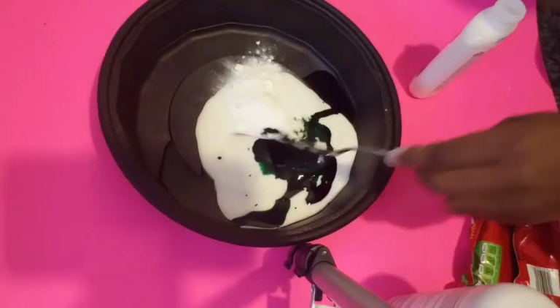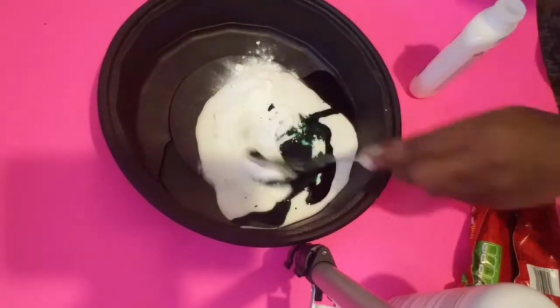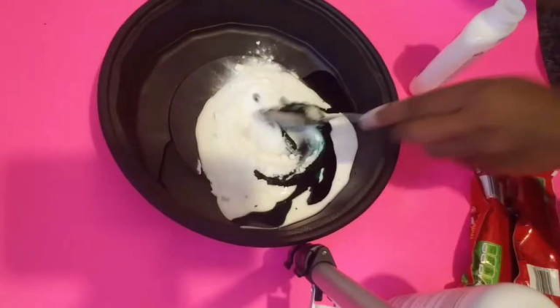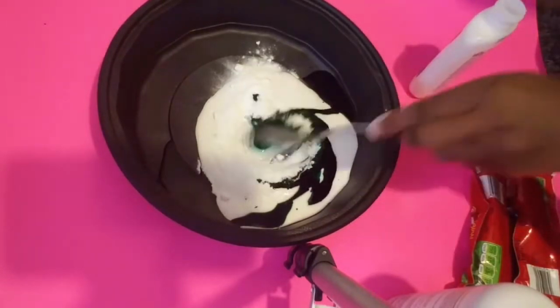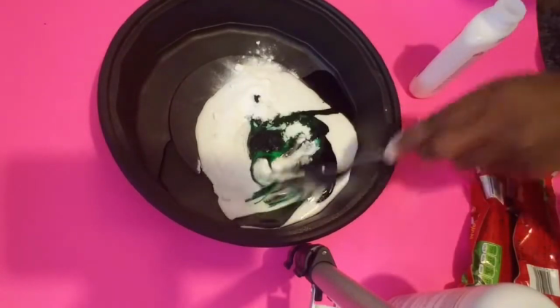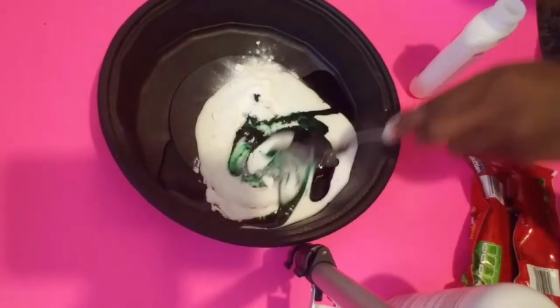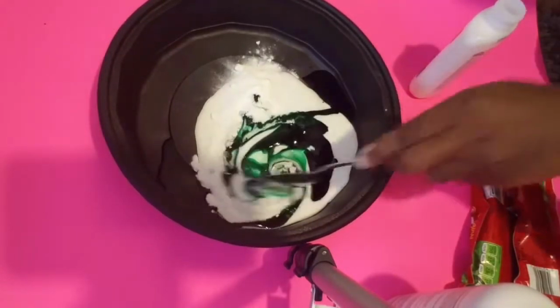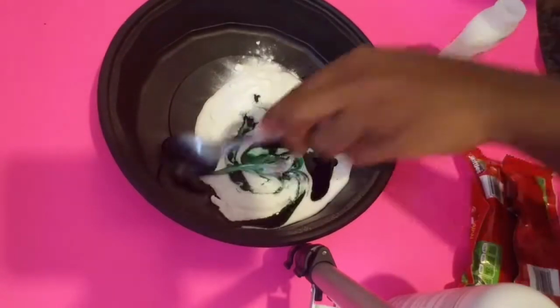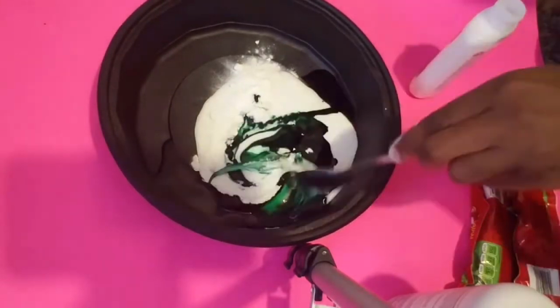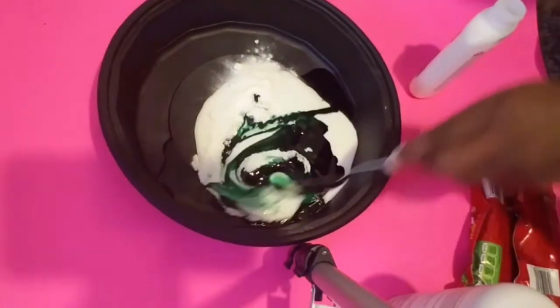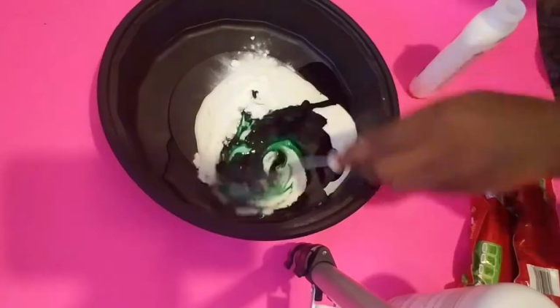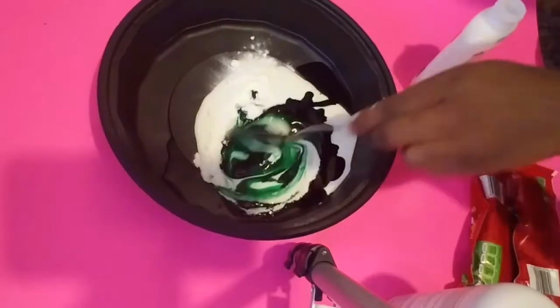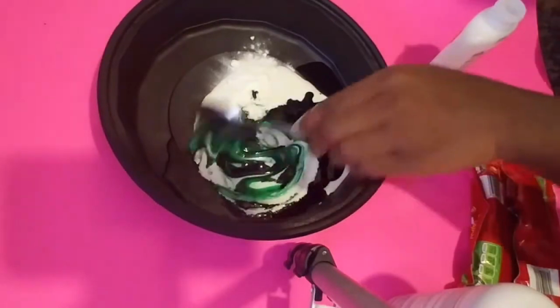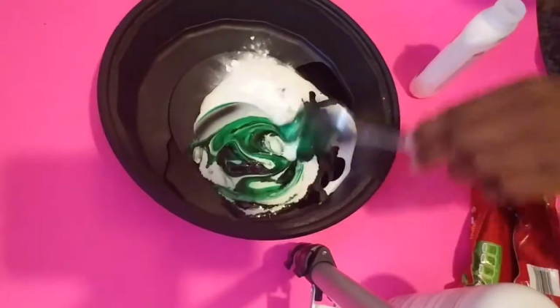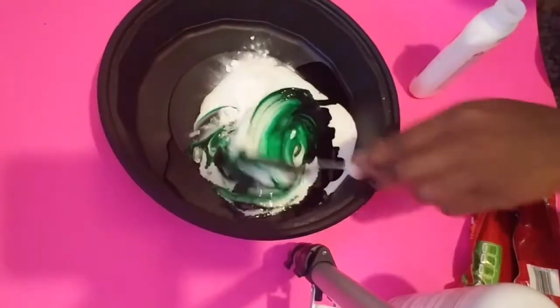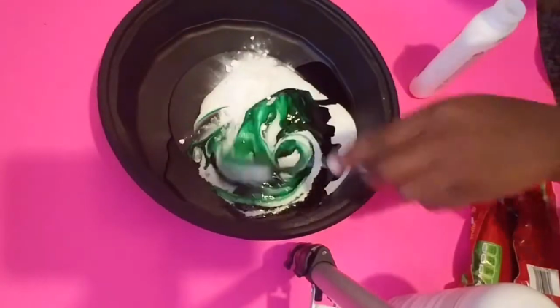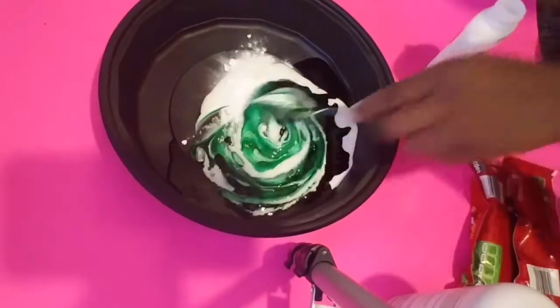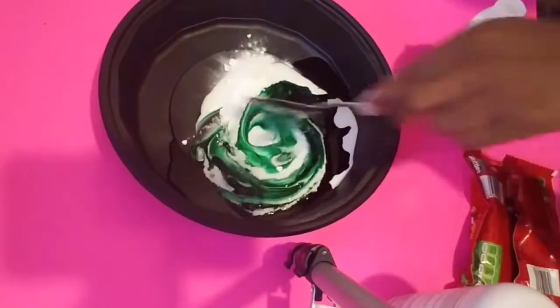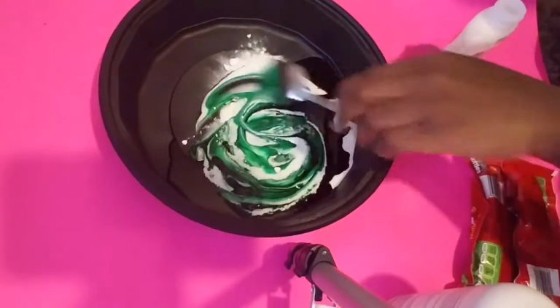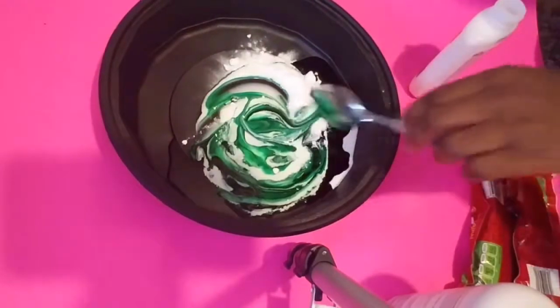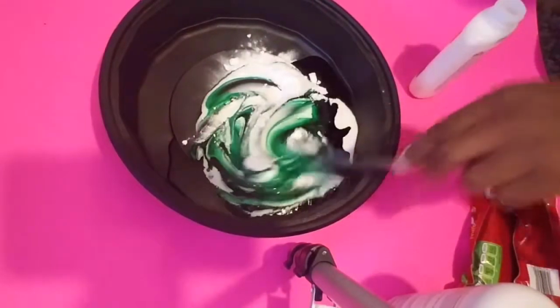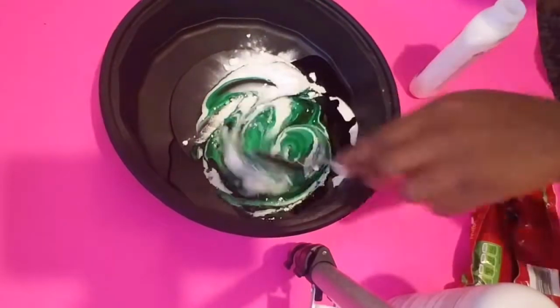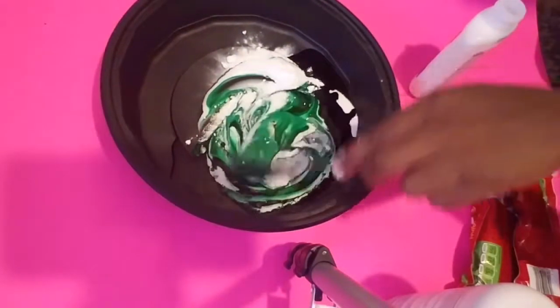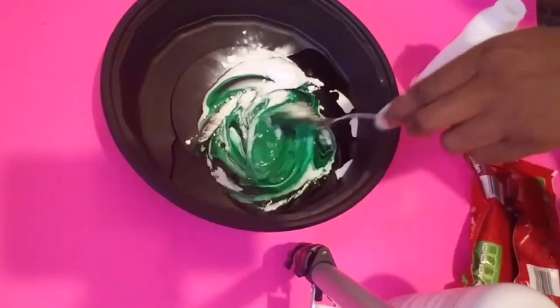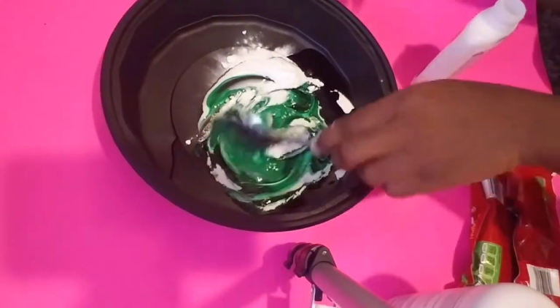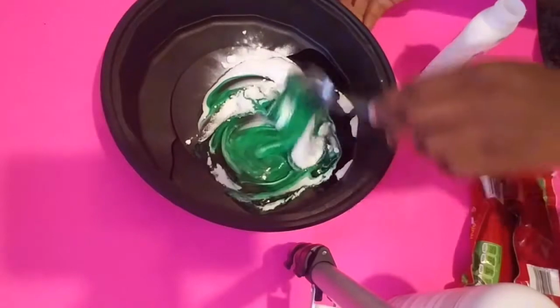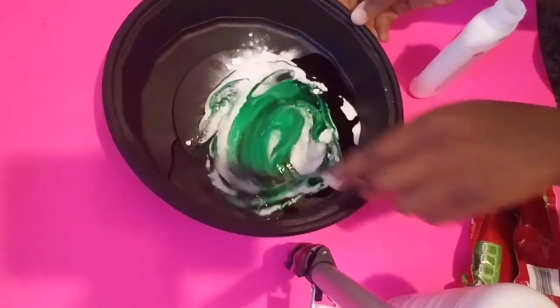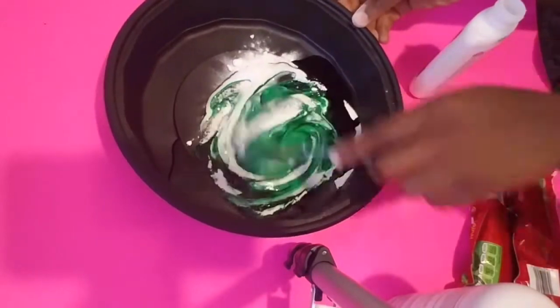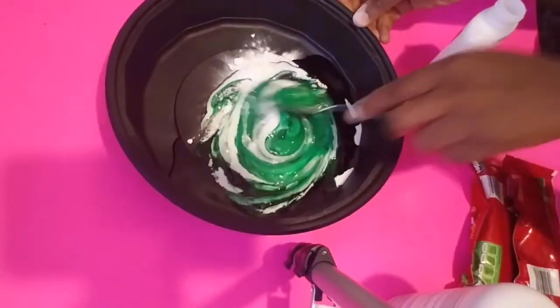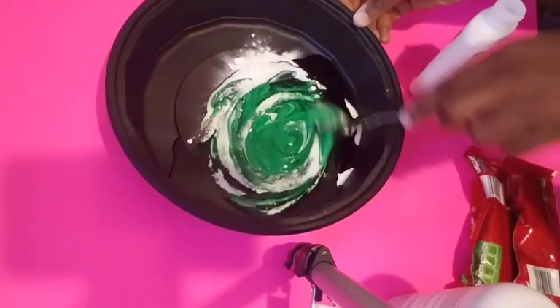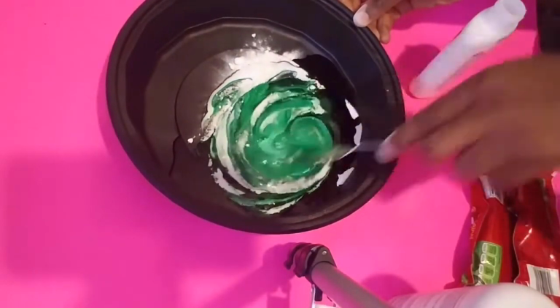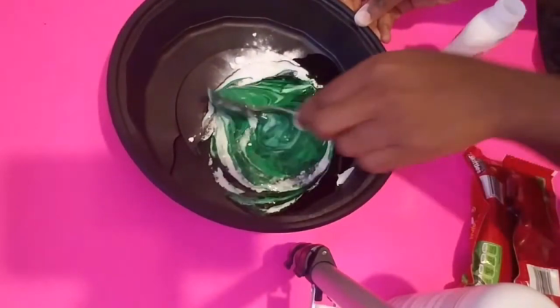Now I'm gonna take a spoon and mix the ingredients together to form a paste. I'm gonna mix the ingredients together because I want those ingredients to be smooth.